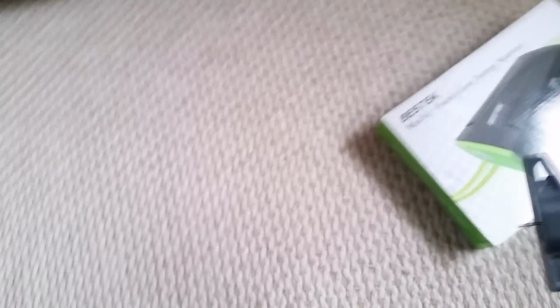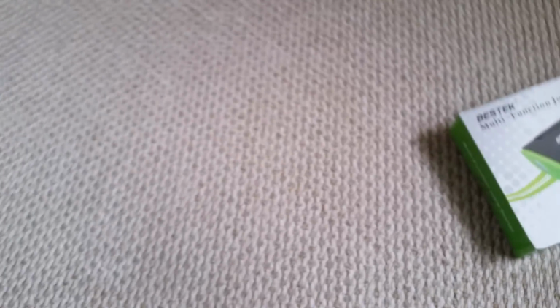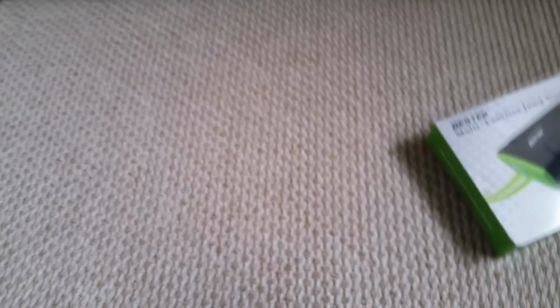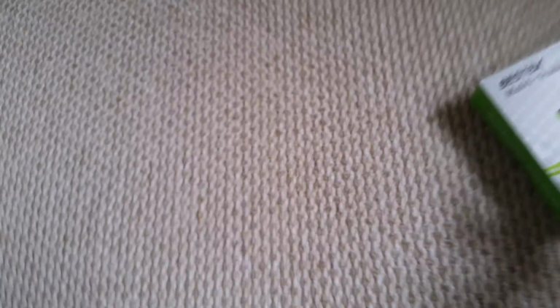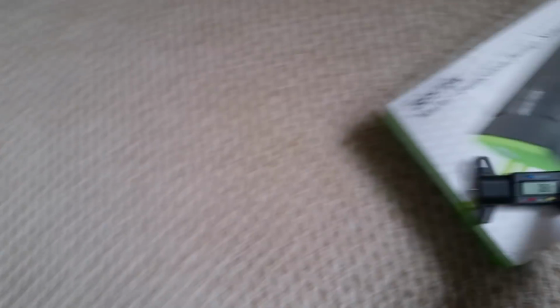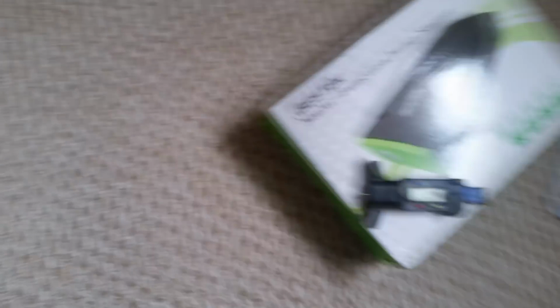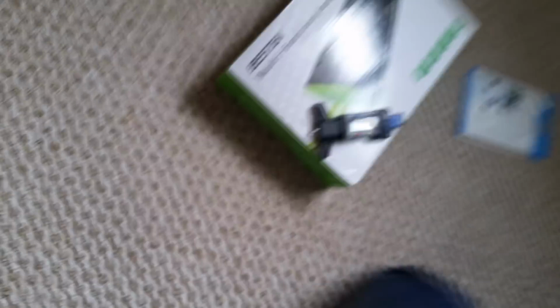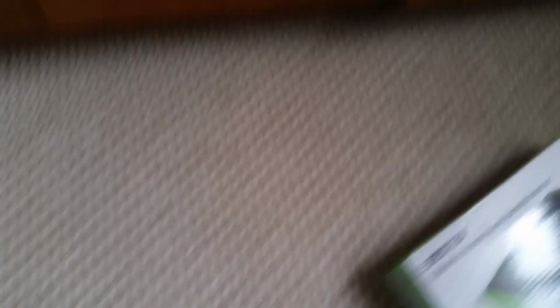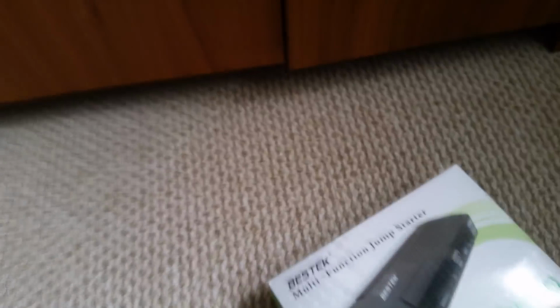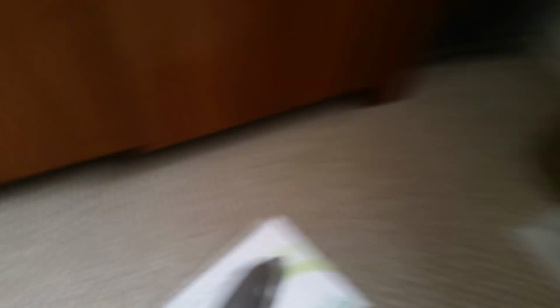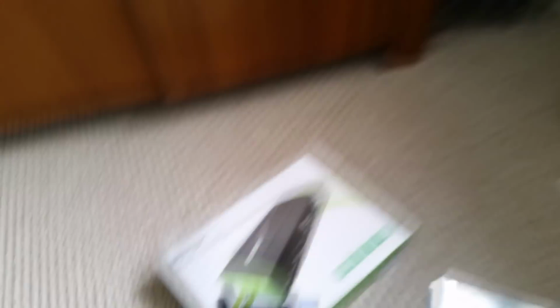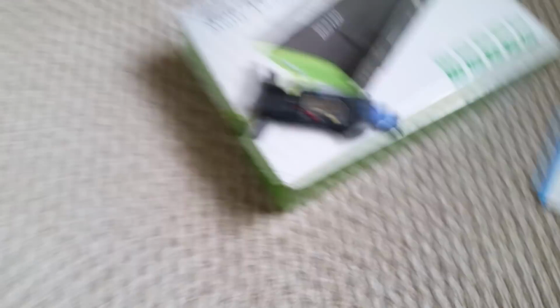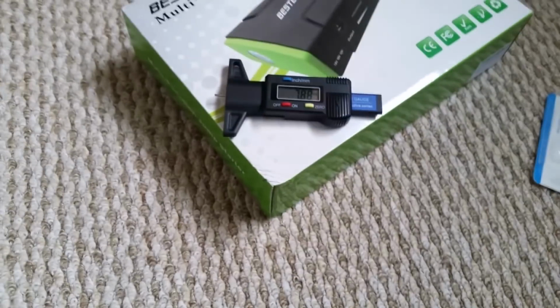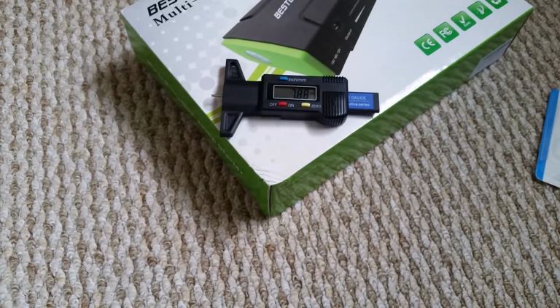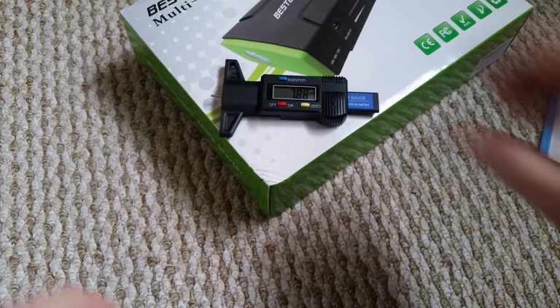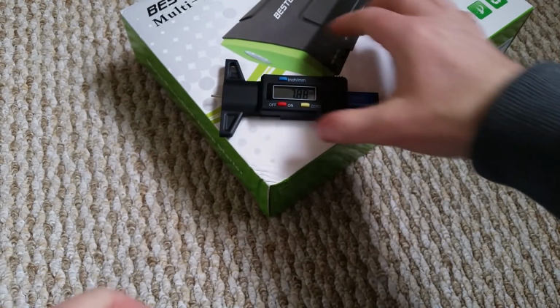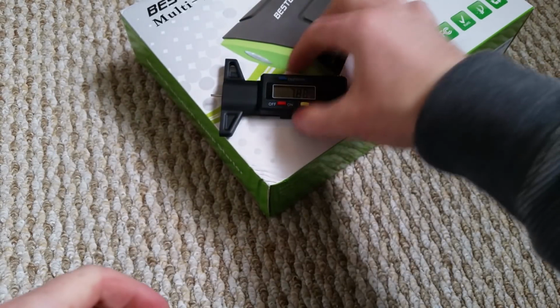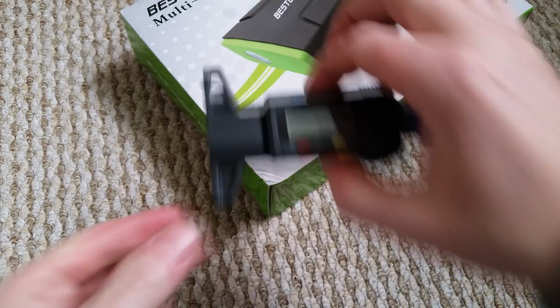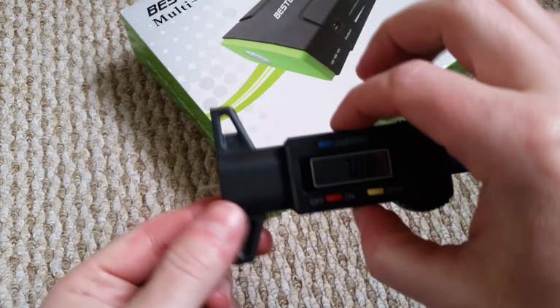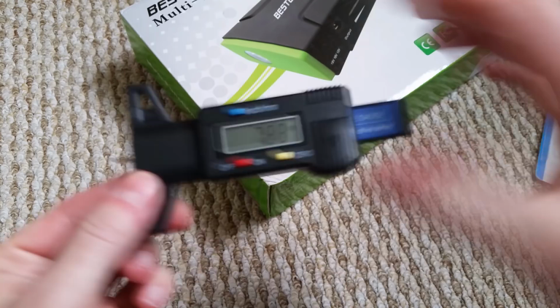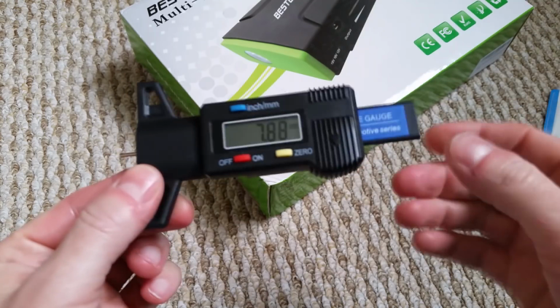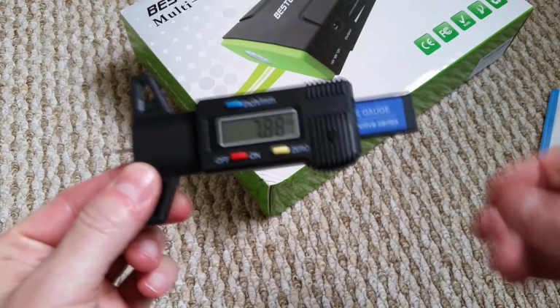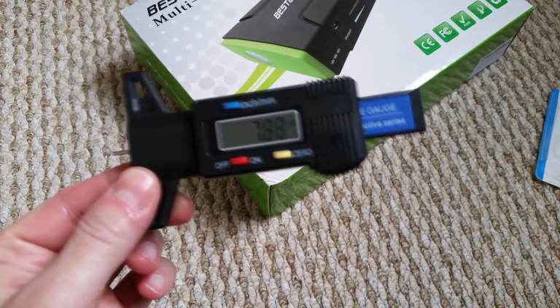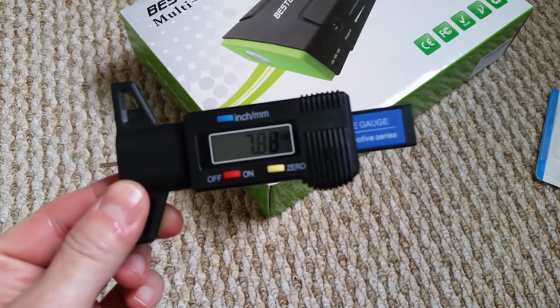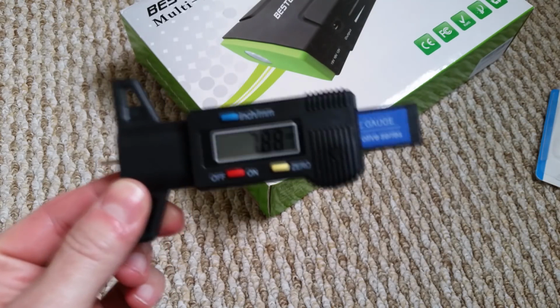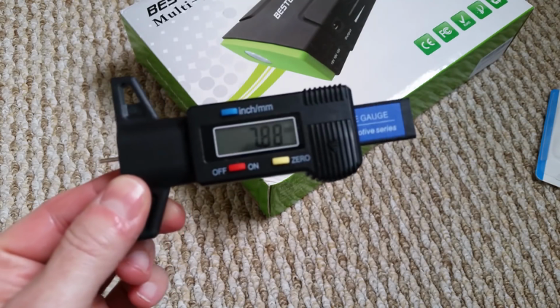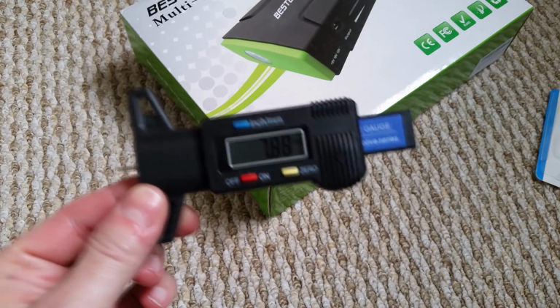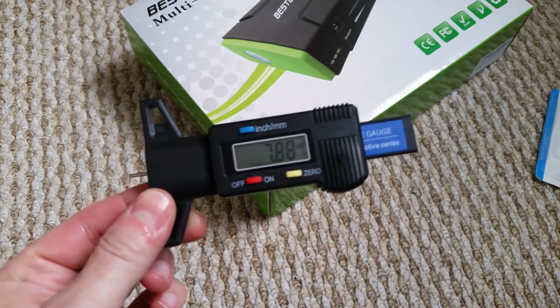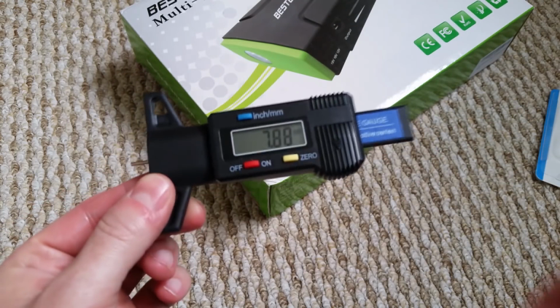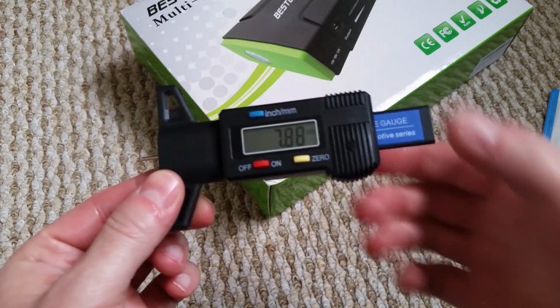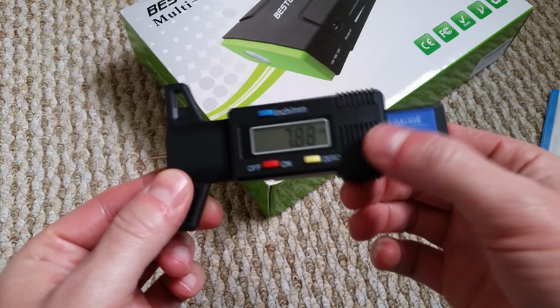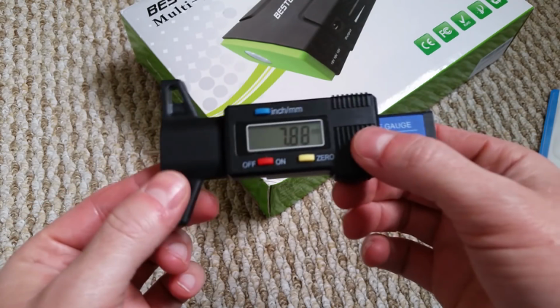I just wanted to show you that because I thought it's a really cool little gadget, and if you've got a car it's always a nice thing to keep so you can check how much life is left in your tires.